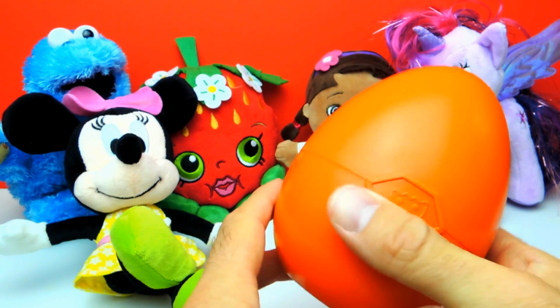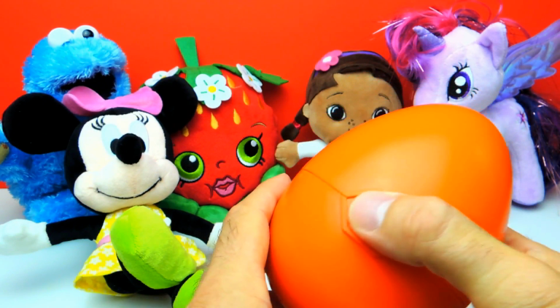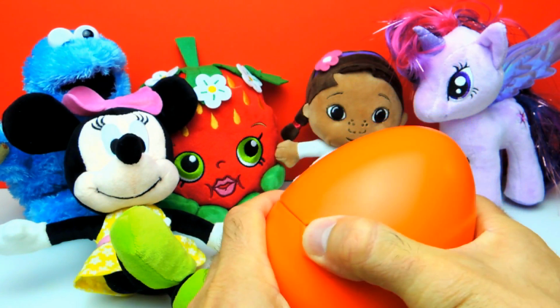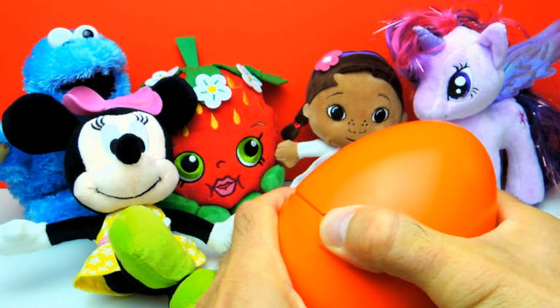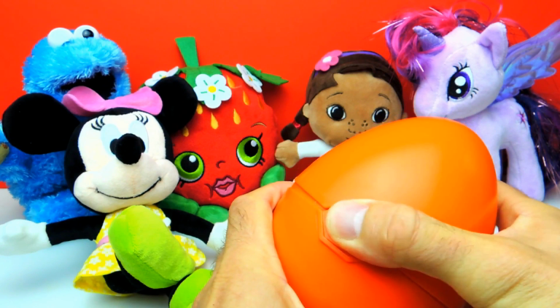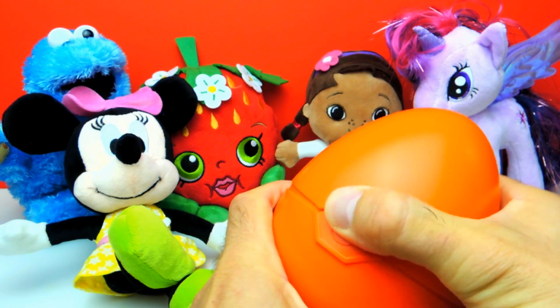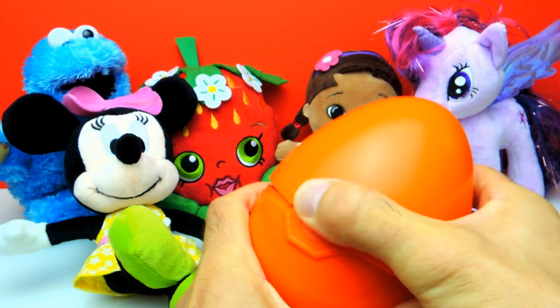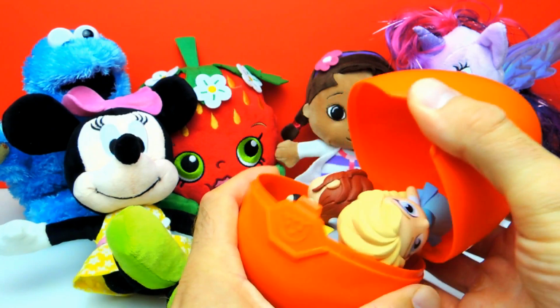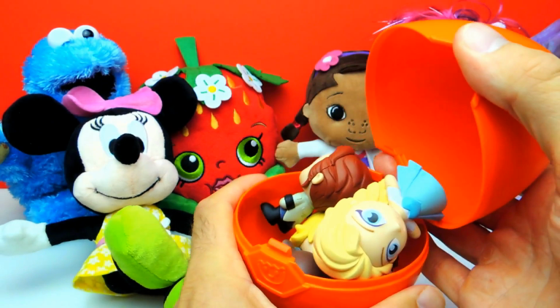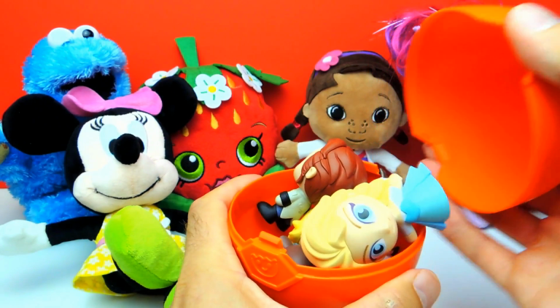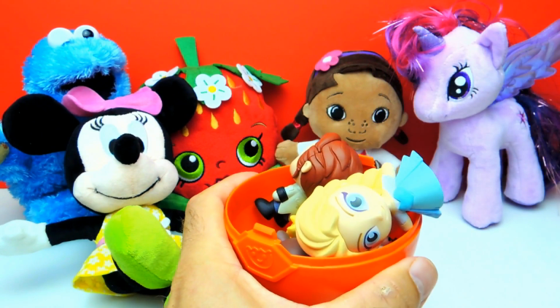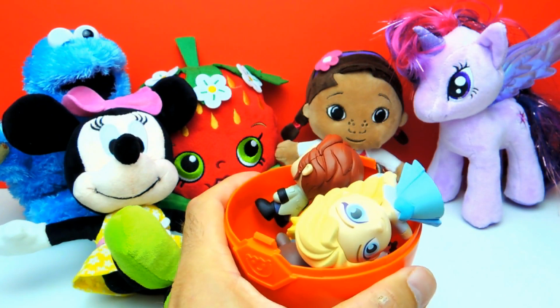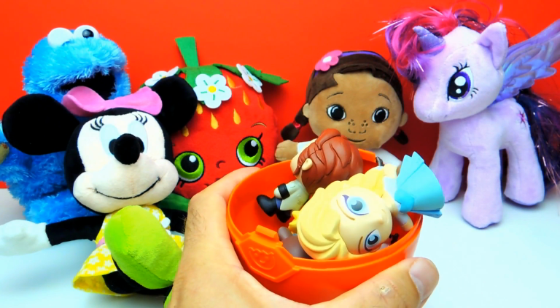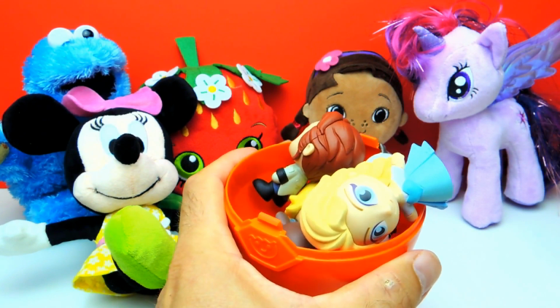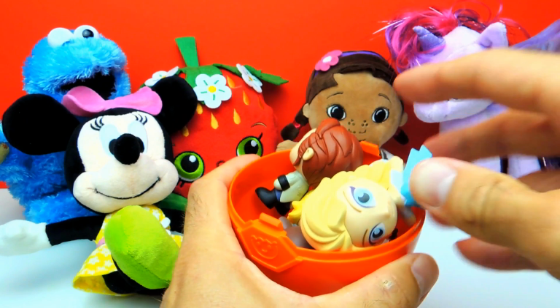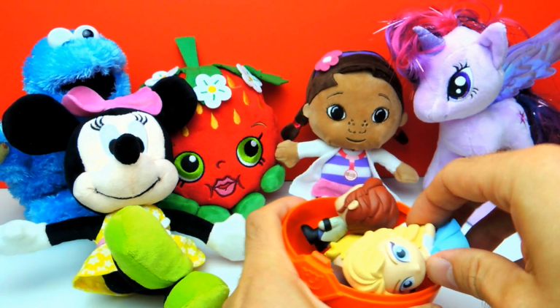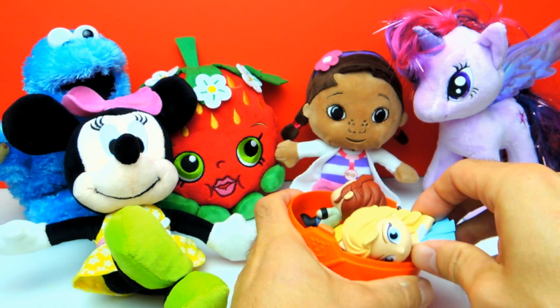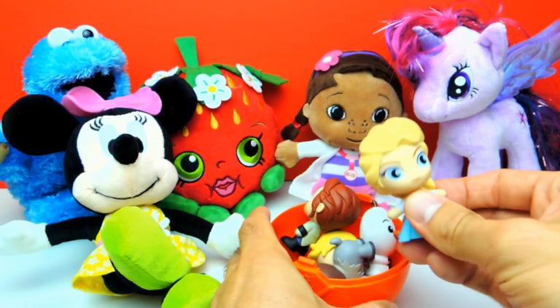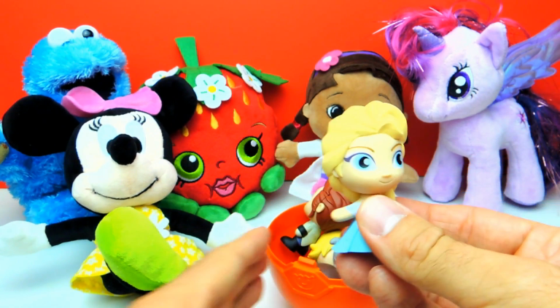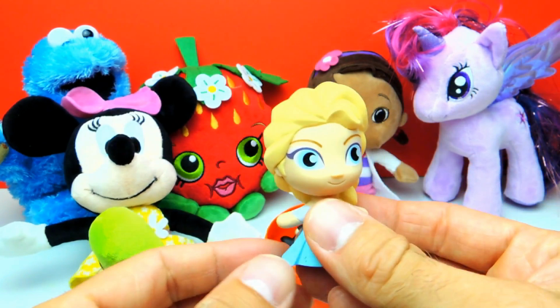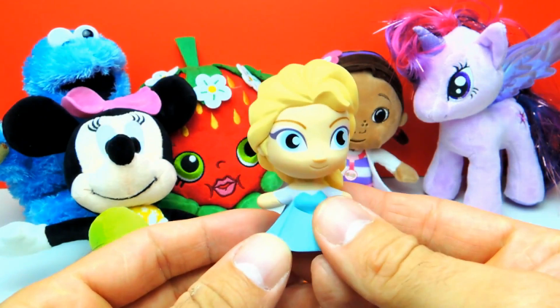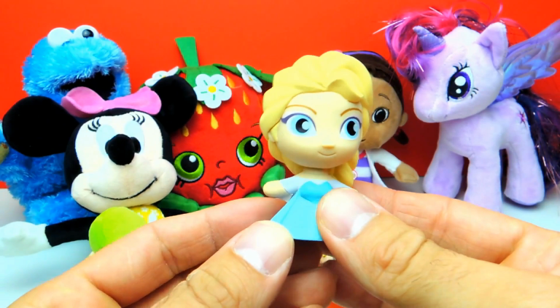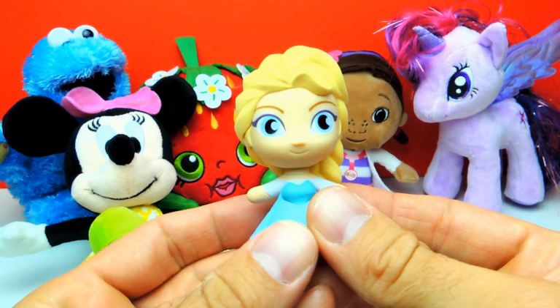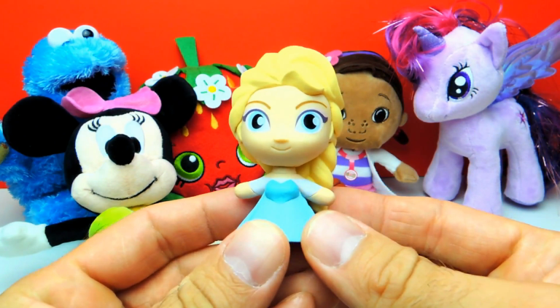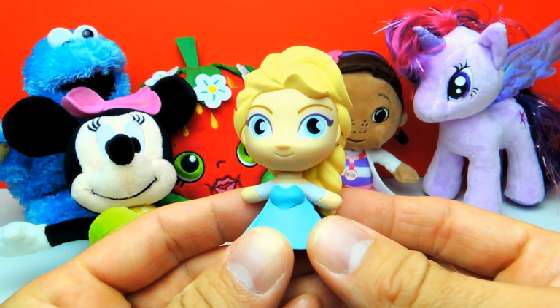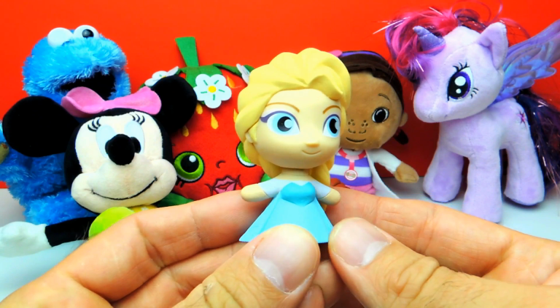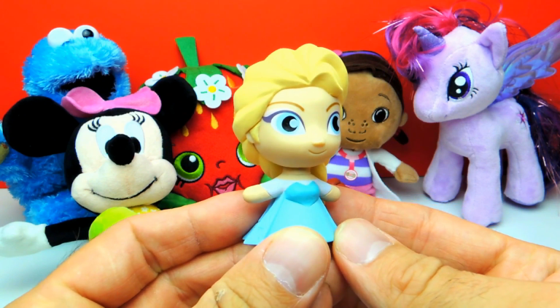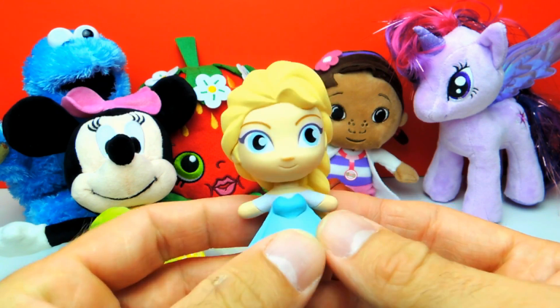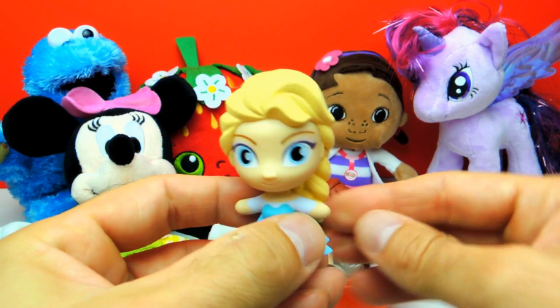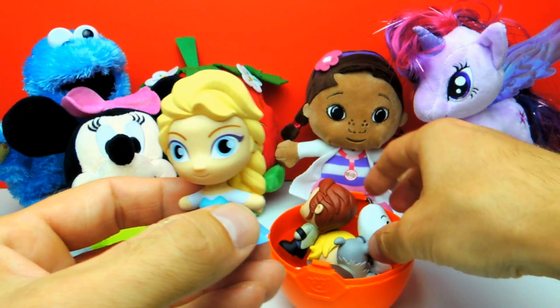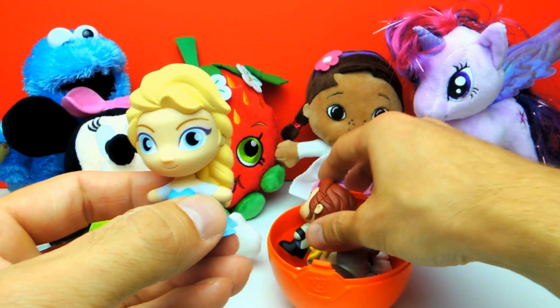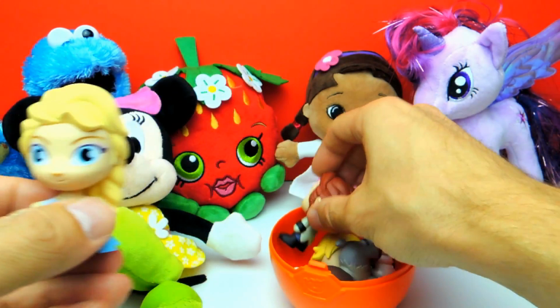So let's see what's inside. Look, we have some toys from Disney Frozen. Here we have Elsa. Yes, this is Princess Elsa. Look at the blonde hair and the blue dress. This is amazing.